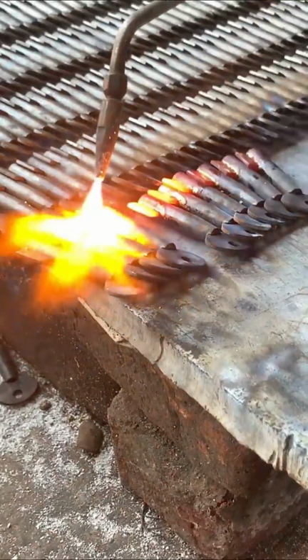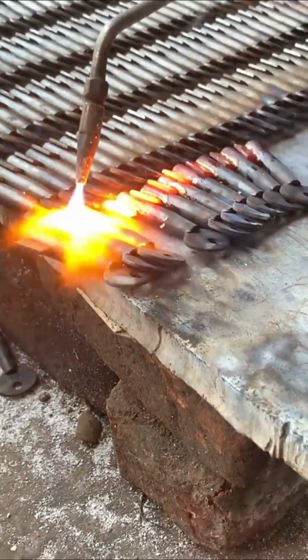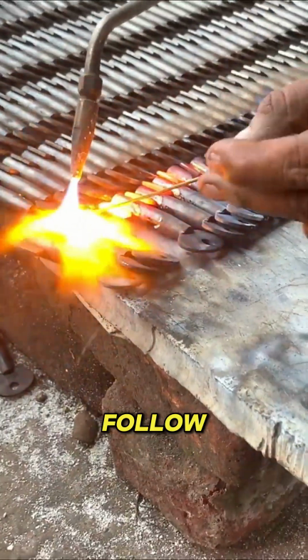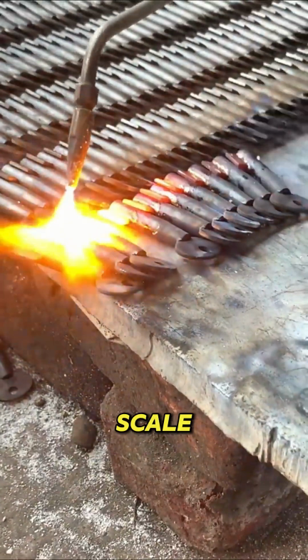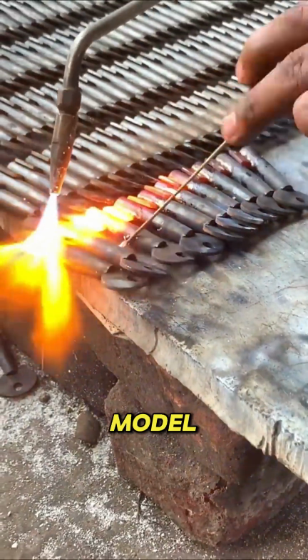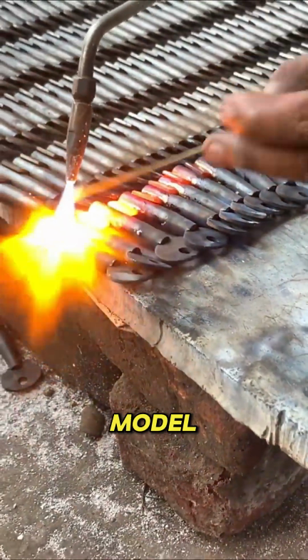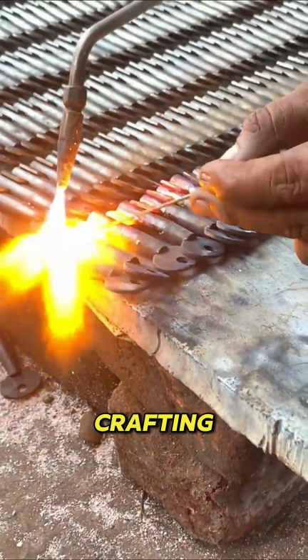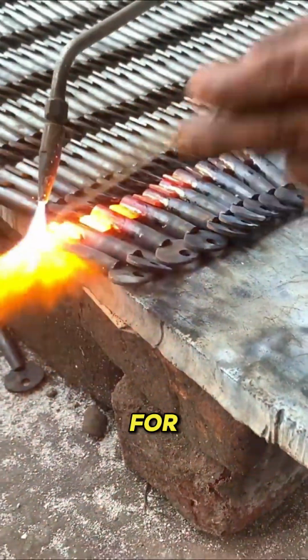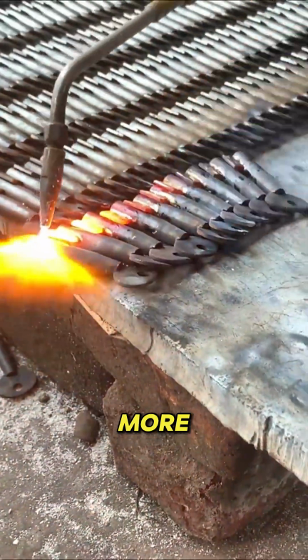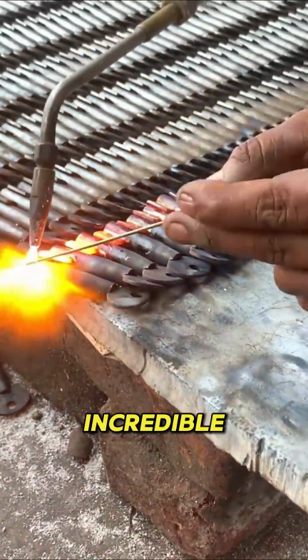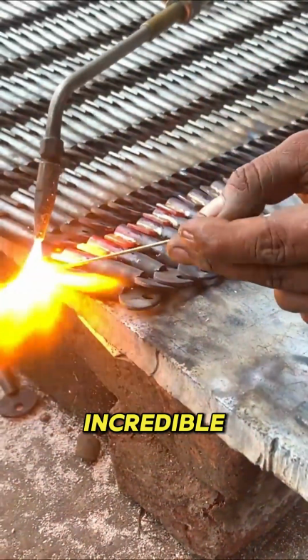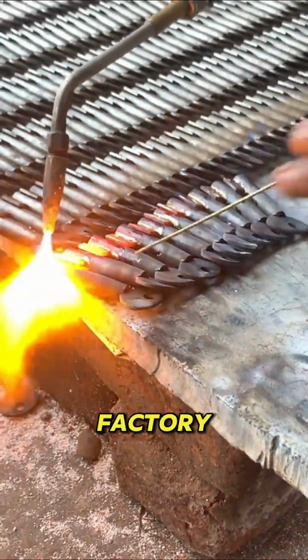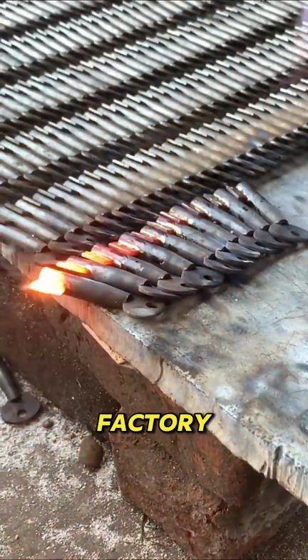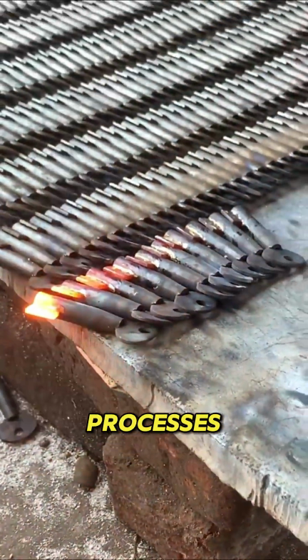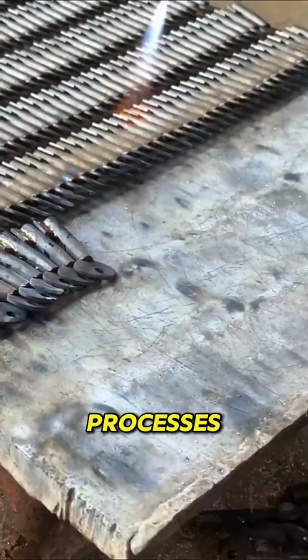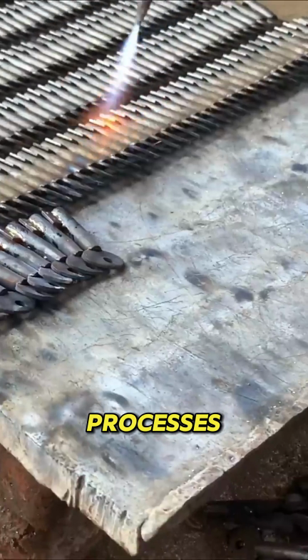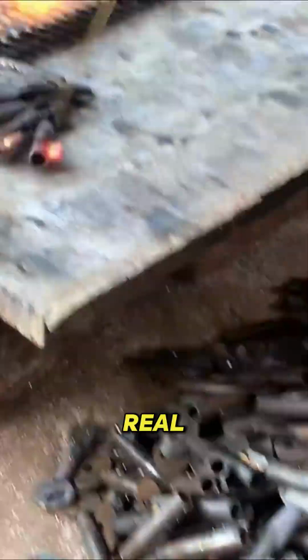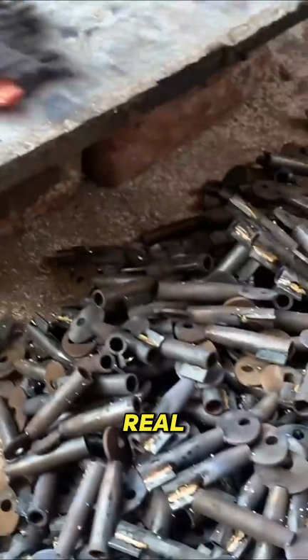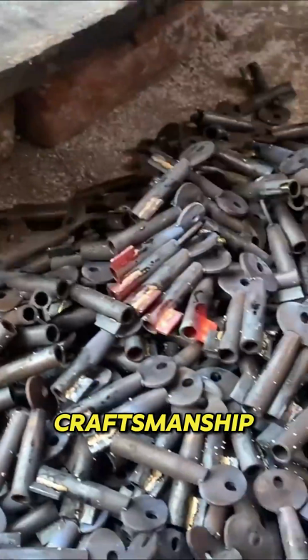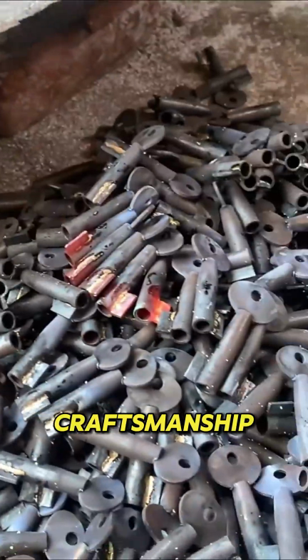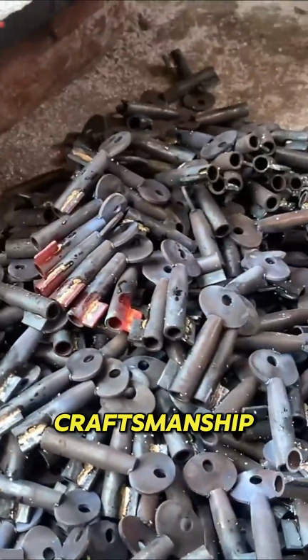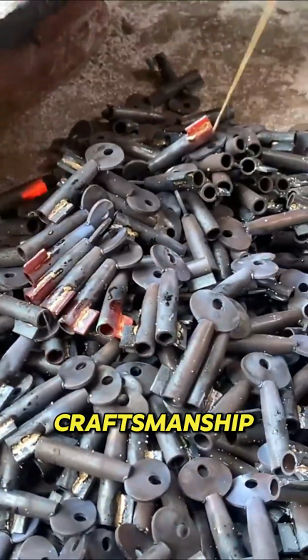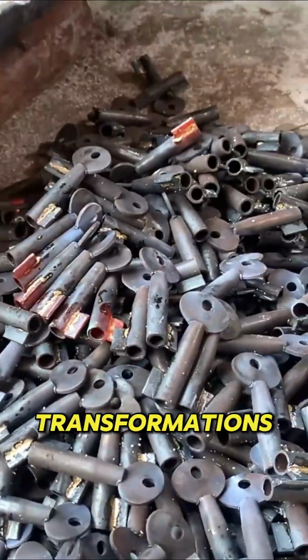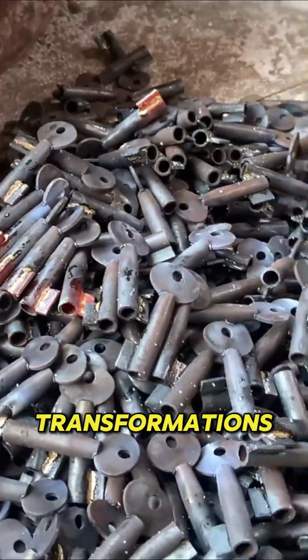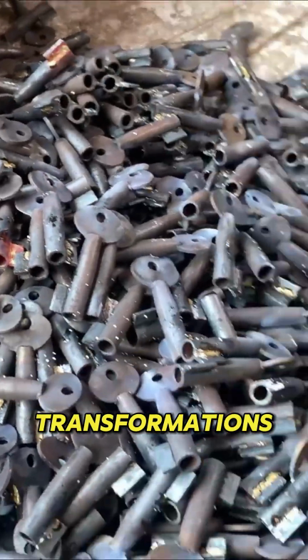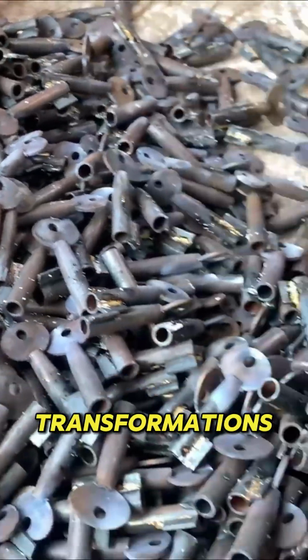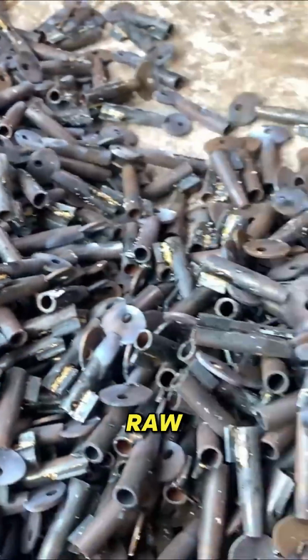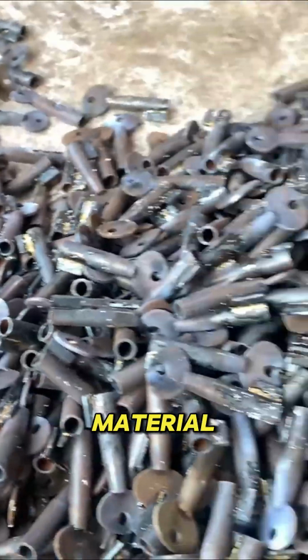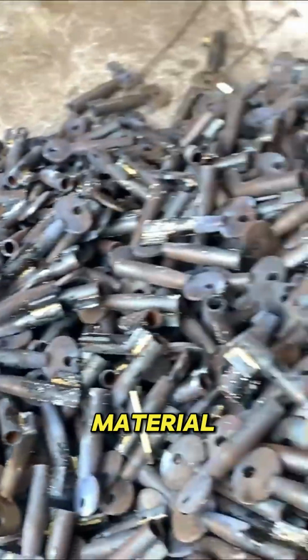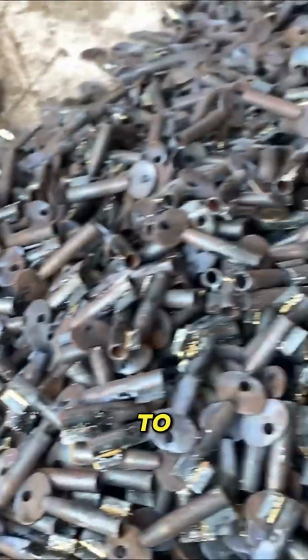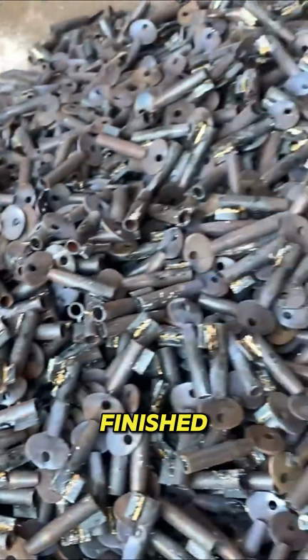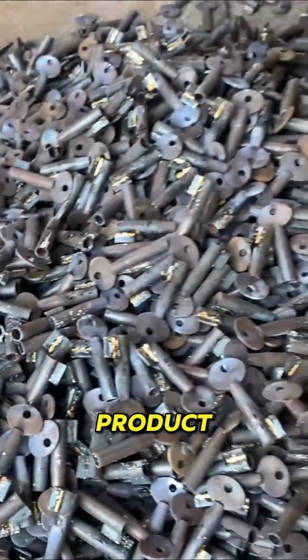Follow scale model crafting for more incredible factory processes, real craftsmanship, and transformations from raw material to finished product.